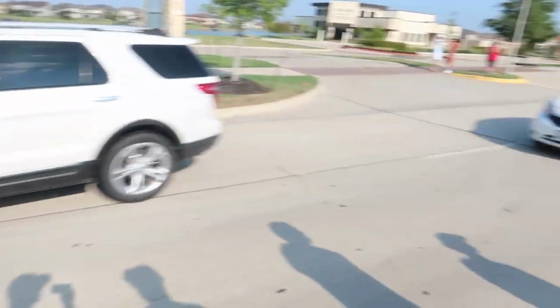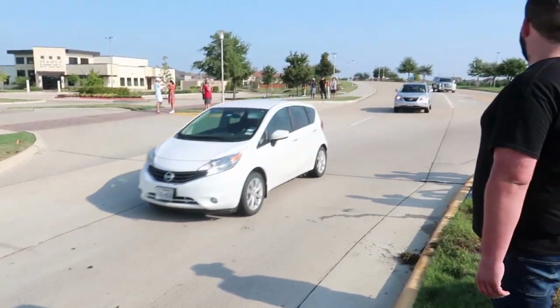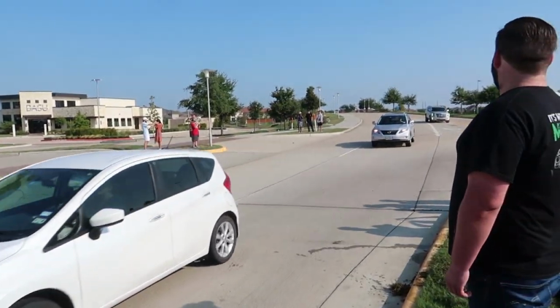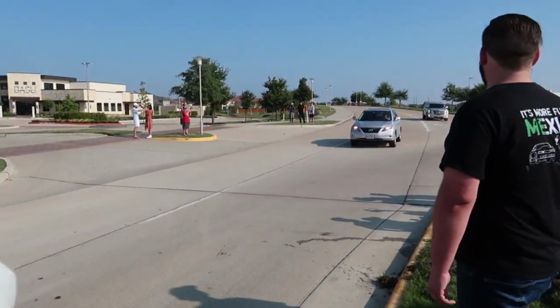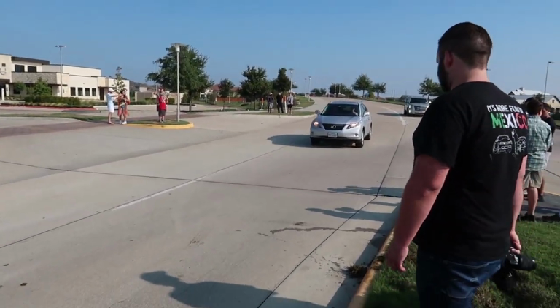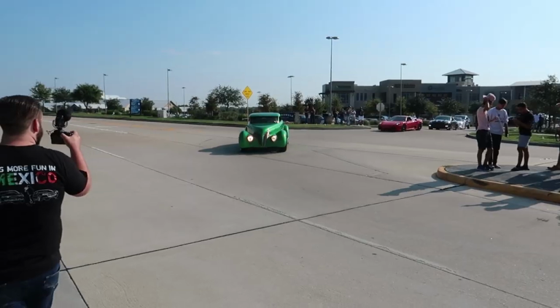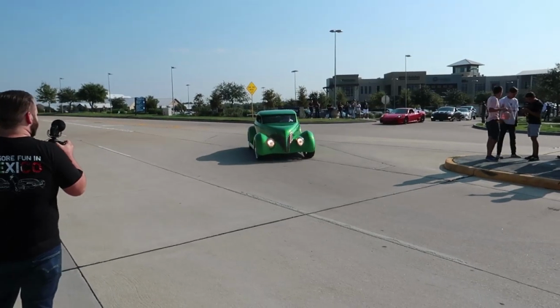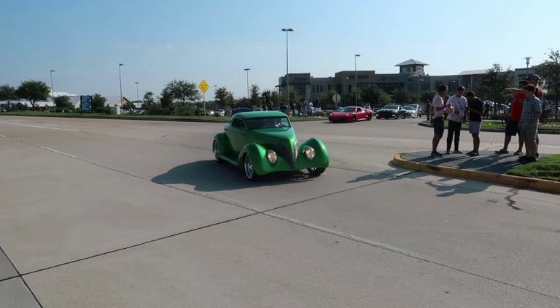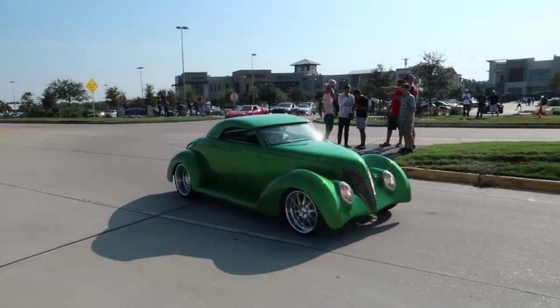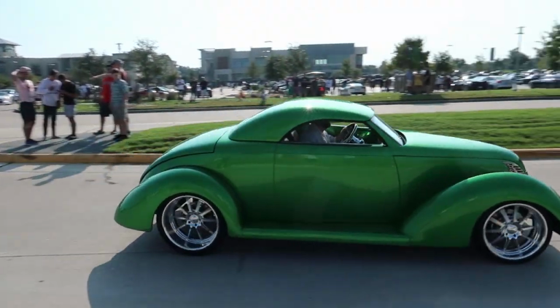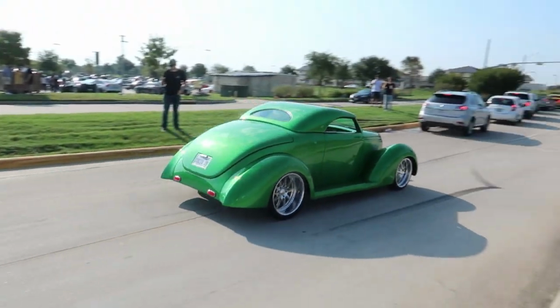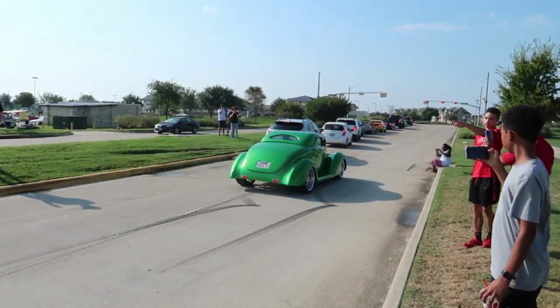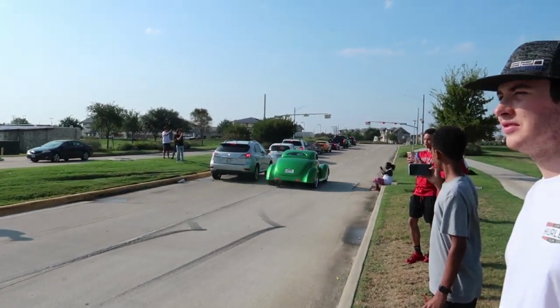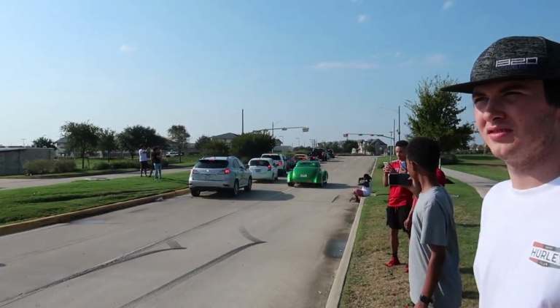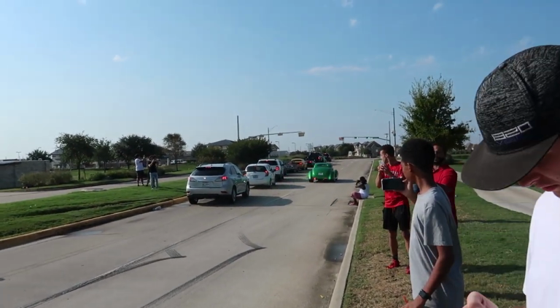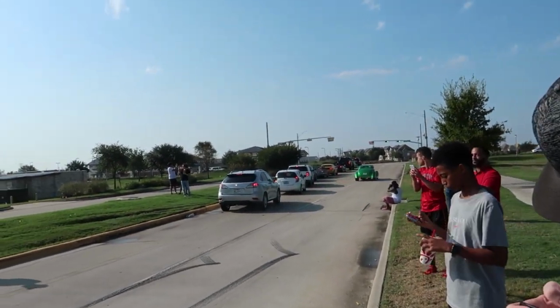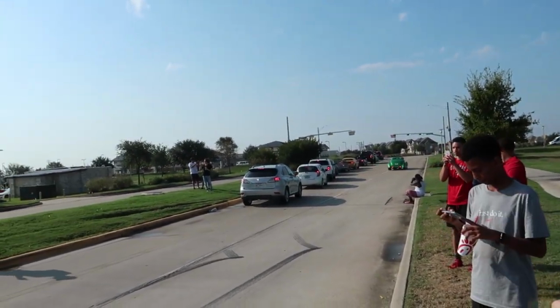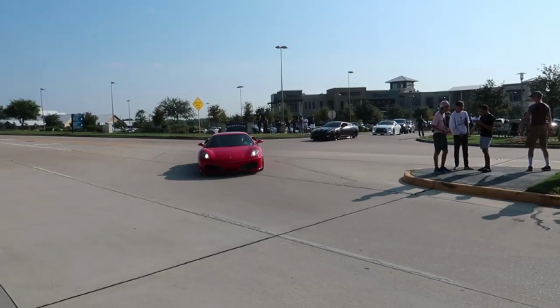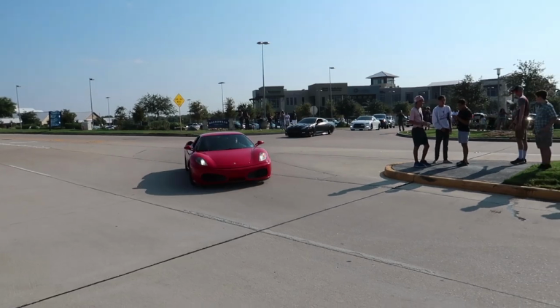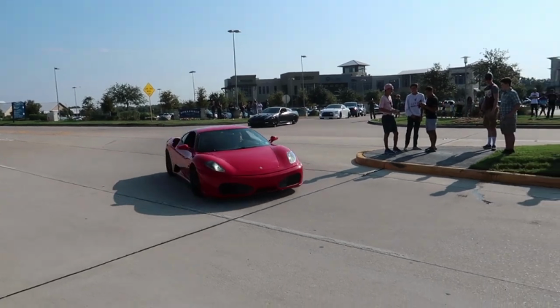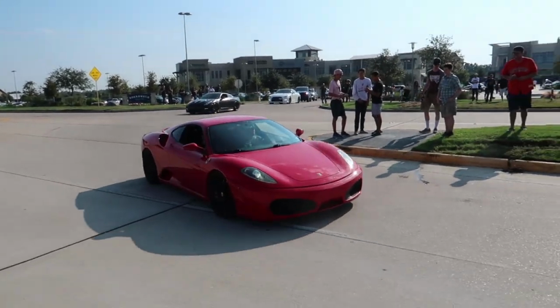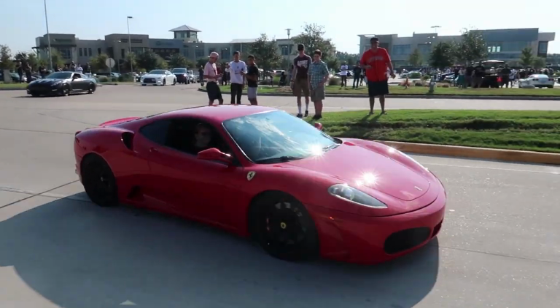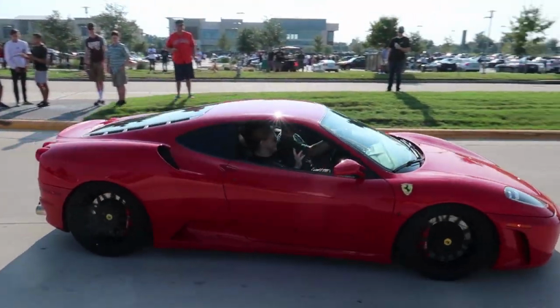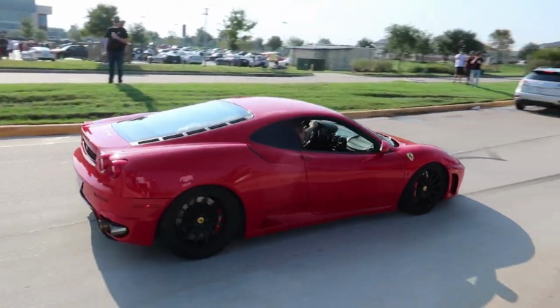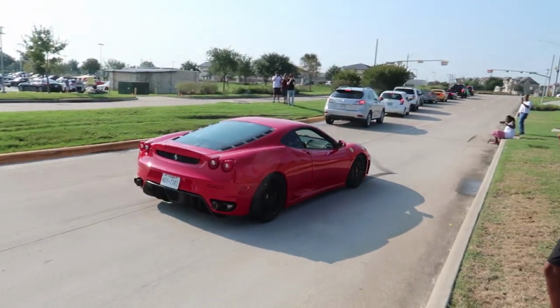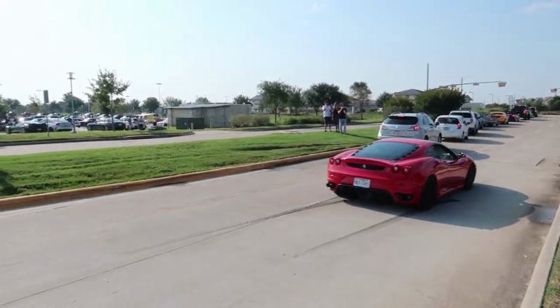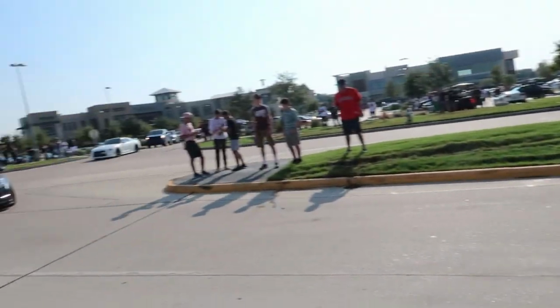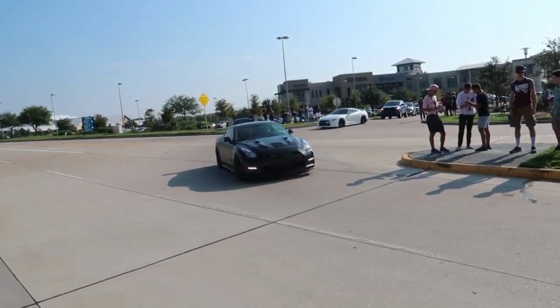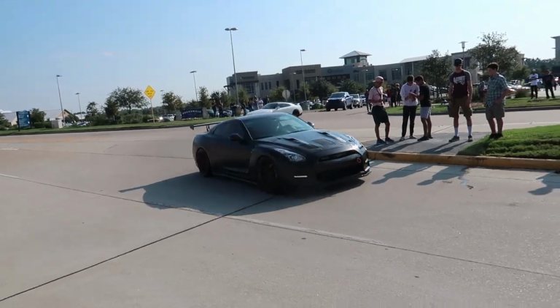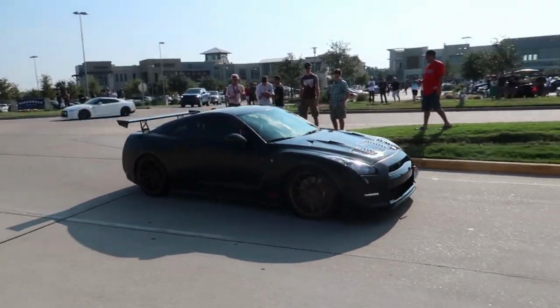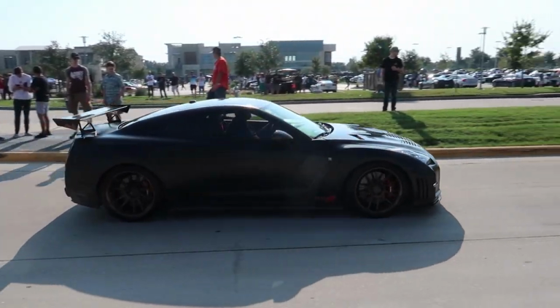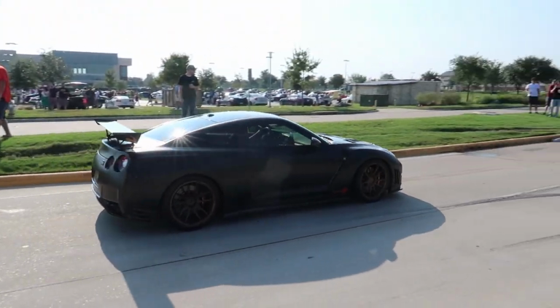There goes our boy — 1,000 horsepower GTR.